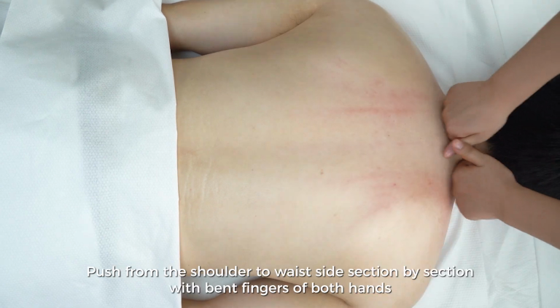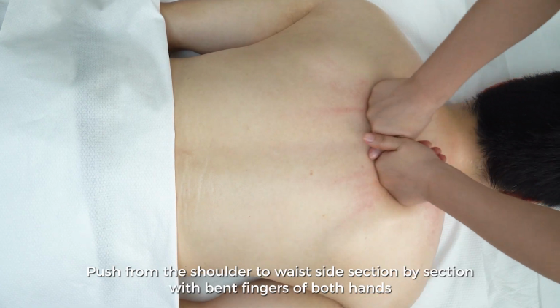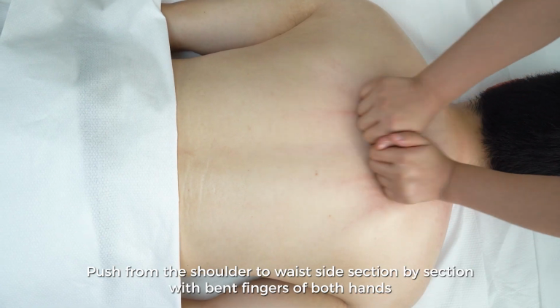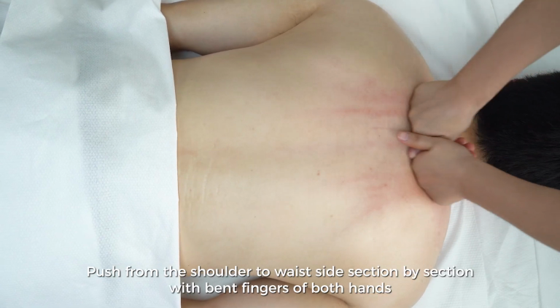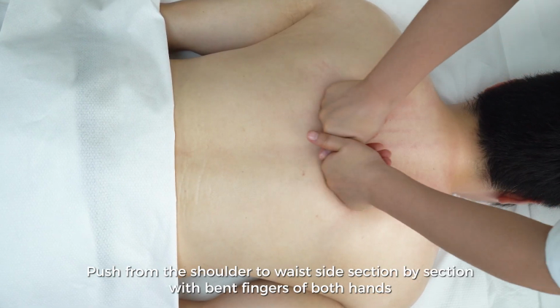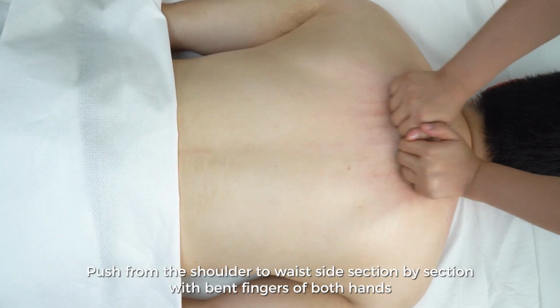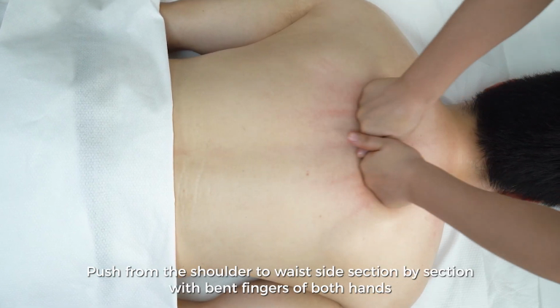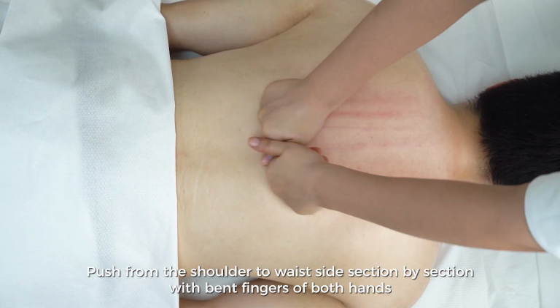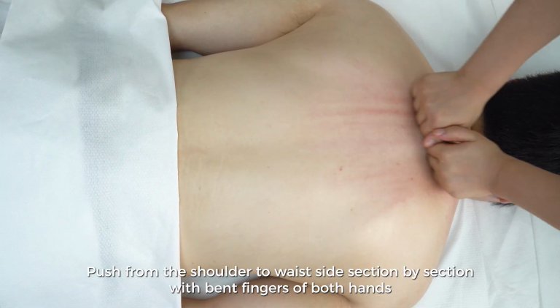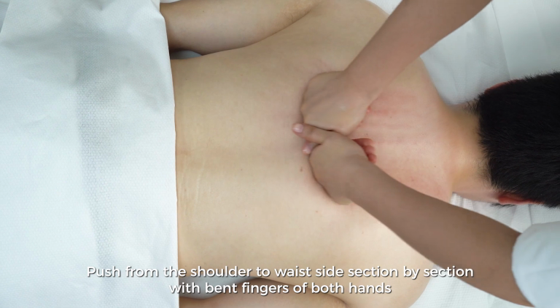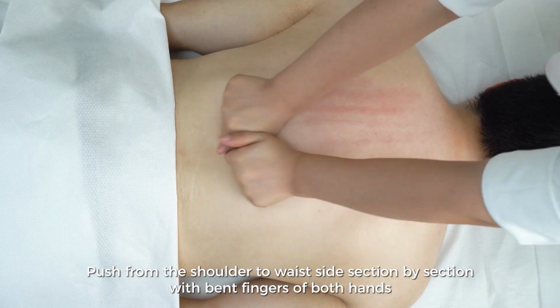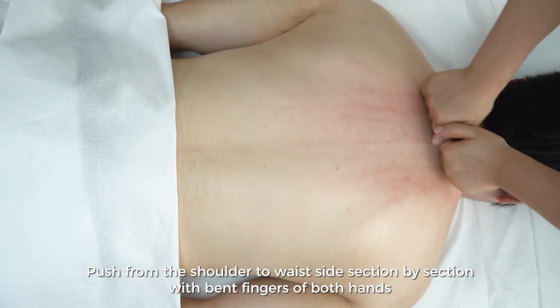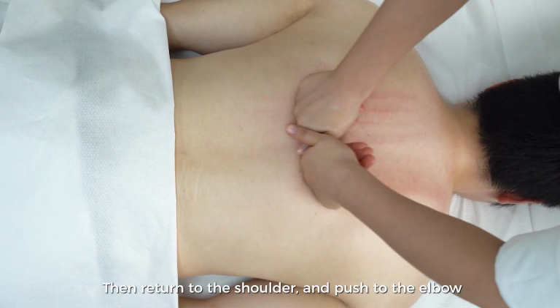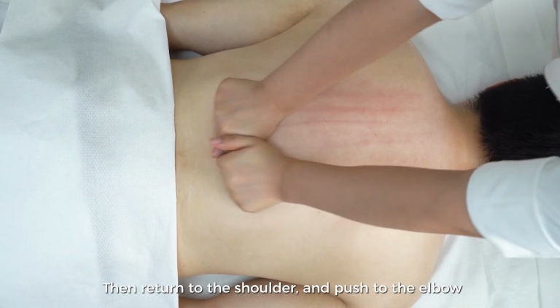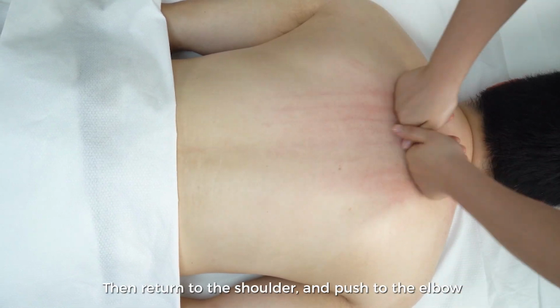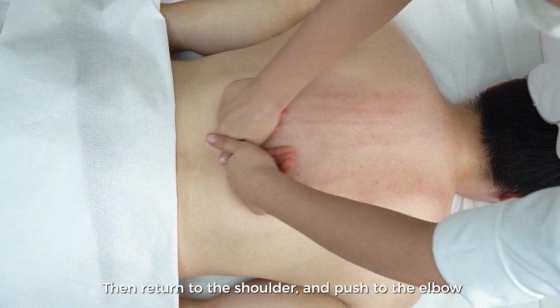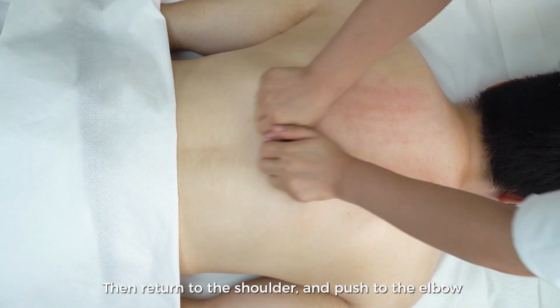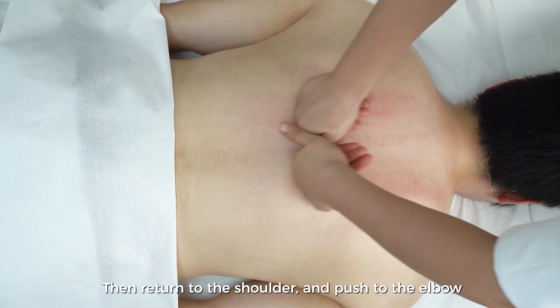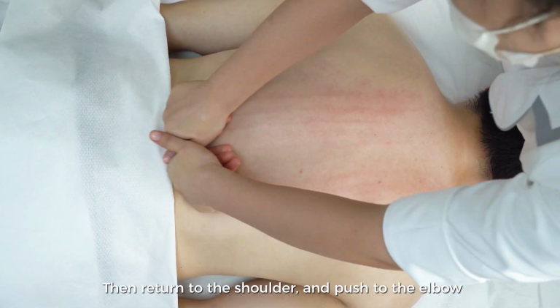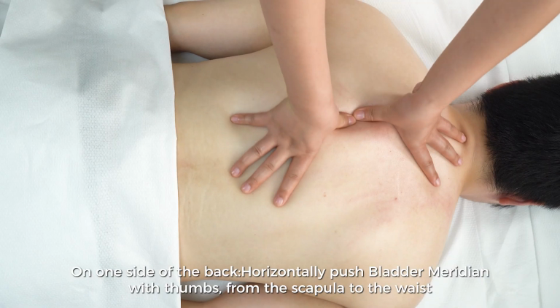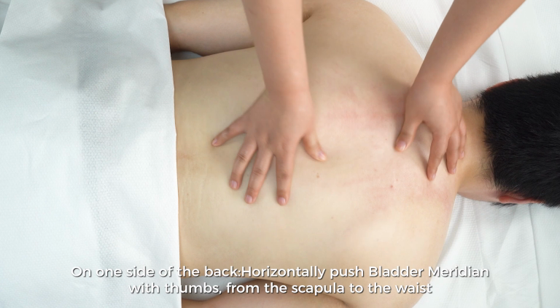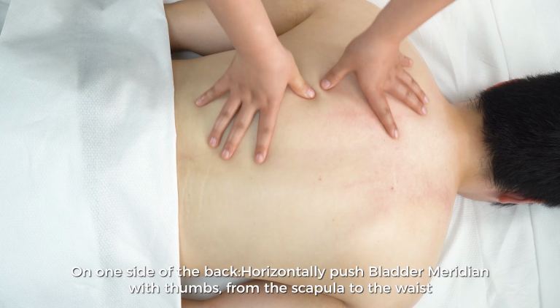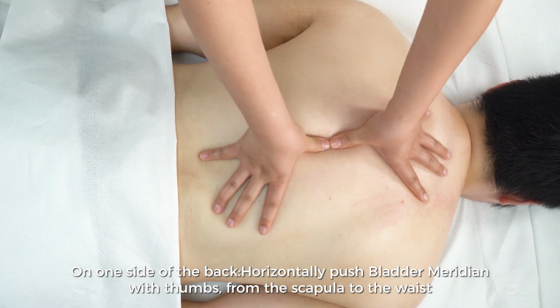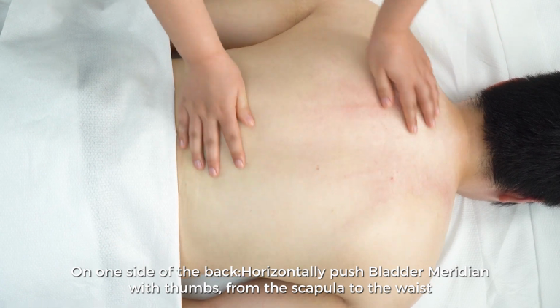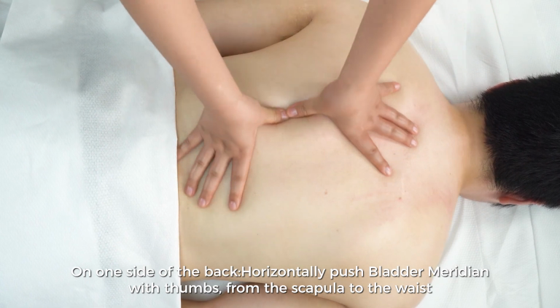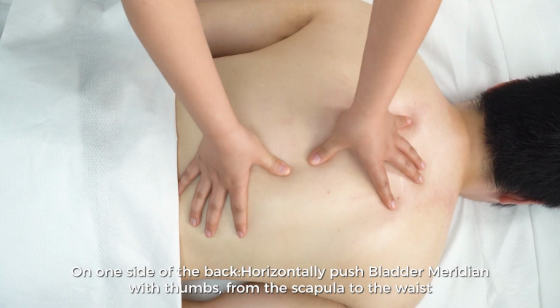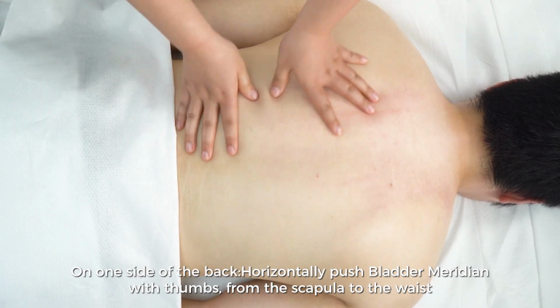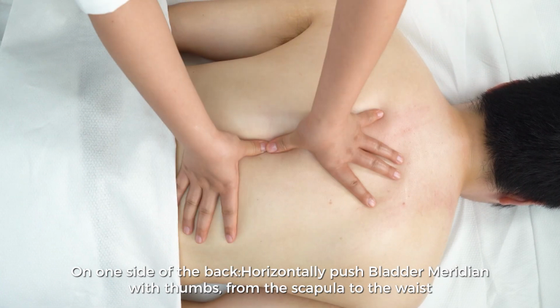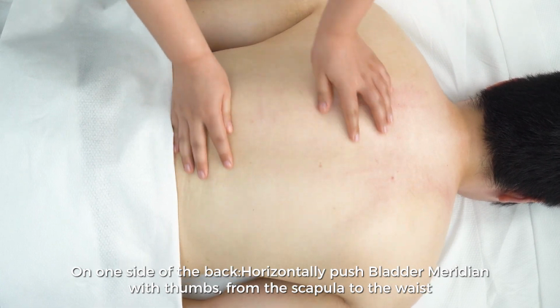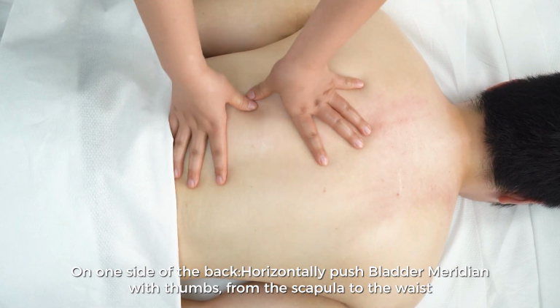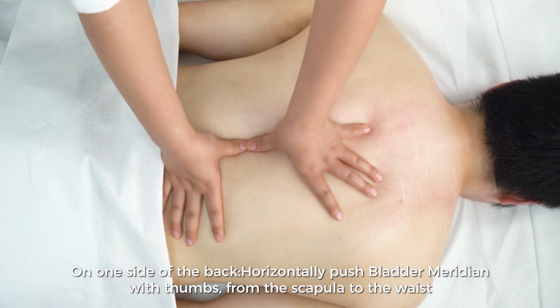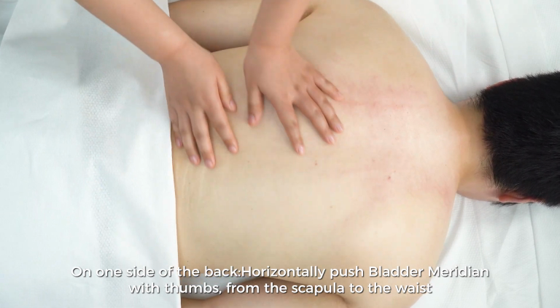Push from the shoulder to the waist side section by section with bent fingers of both hands, then return to the shoulder and push to the elbow. On one side of the back, horizontally push the bladder meridian with thumbs, from the scapula to the waist.